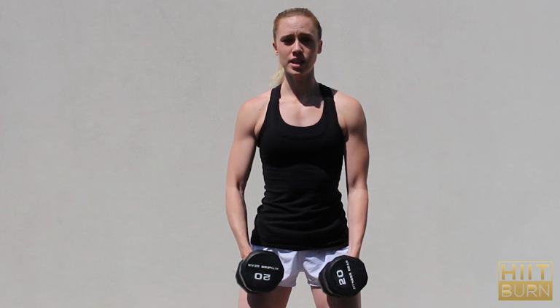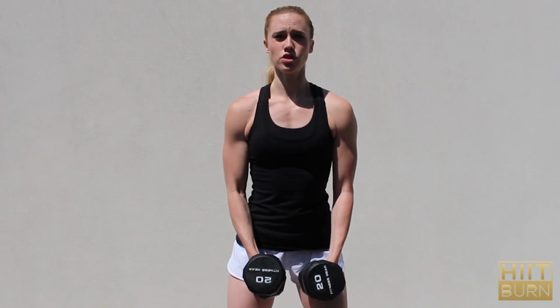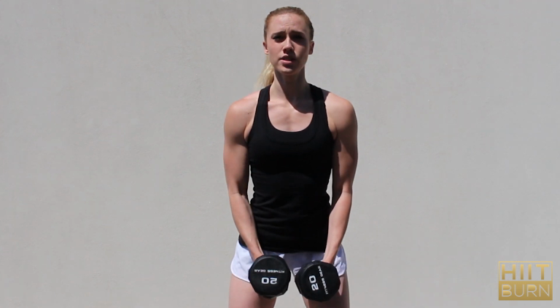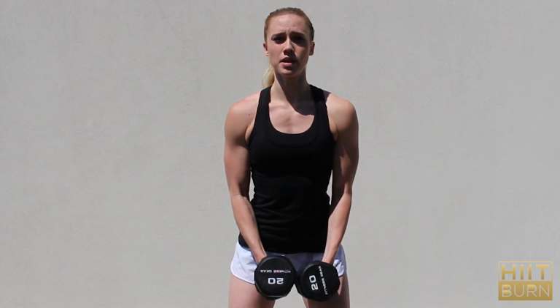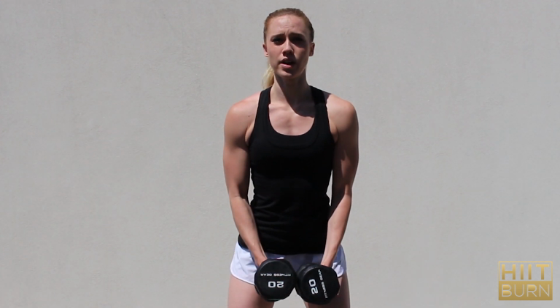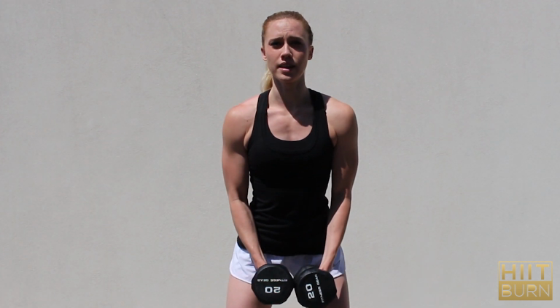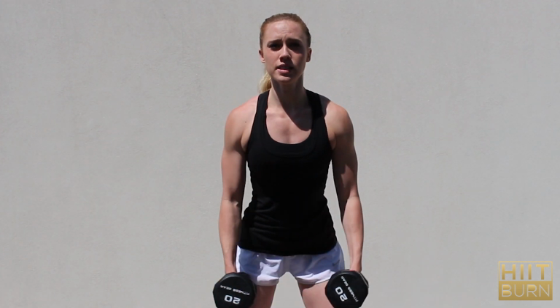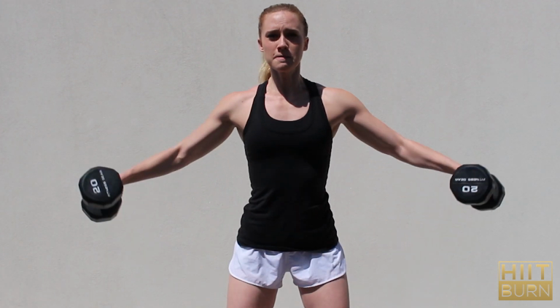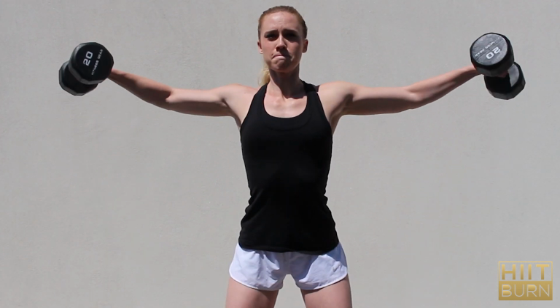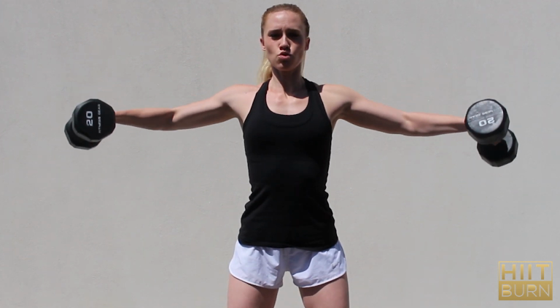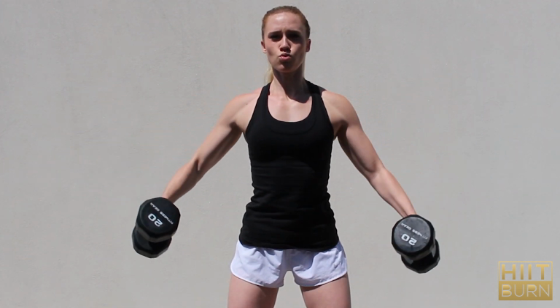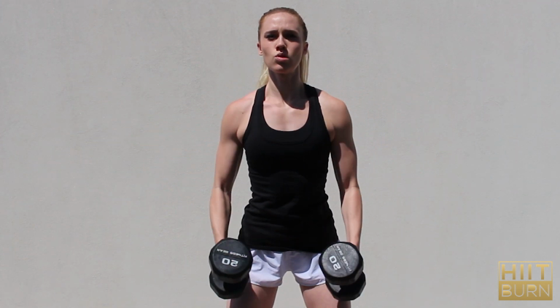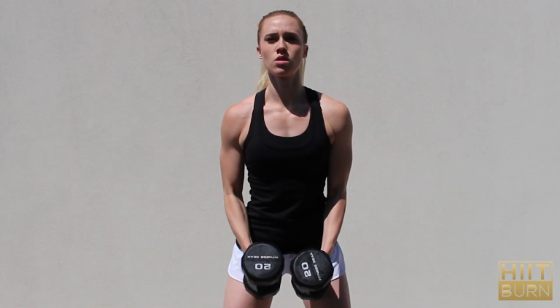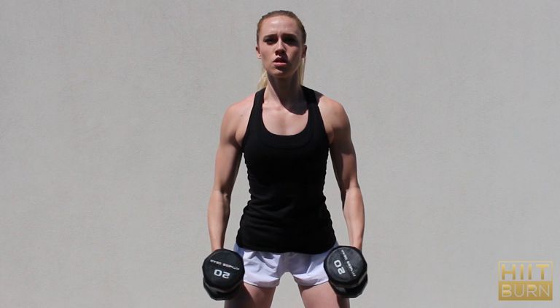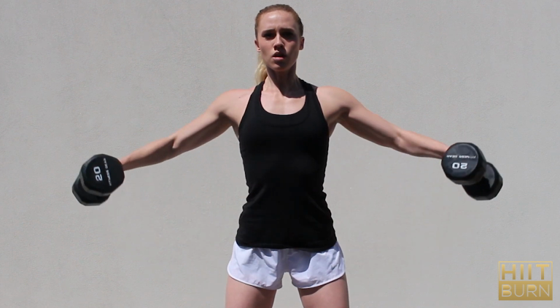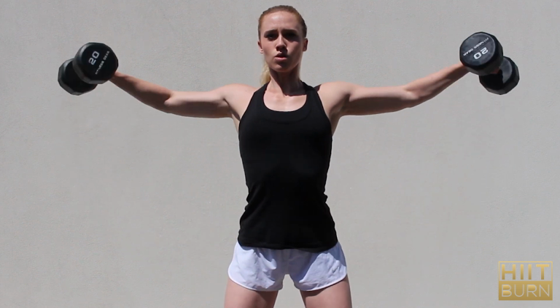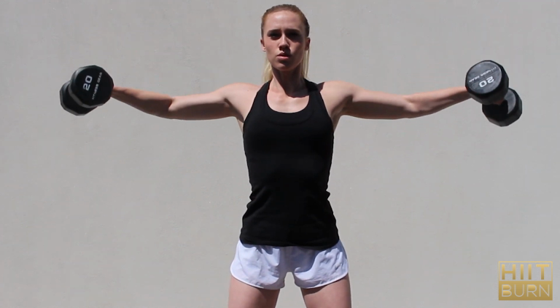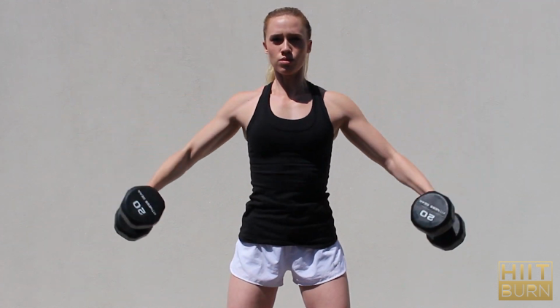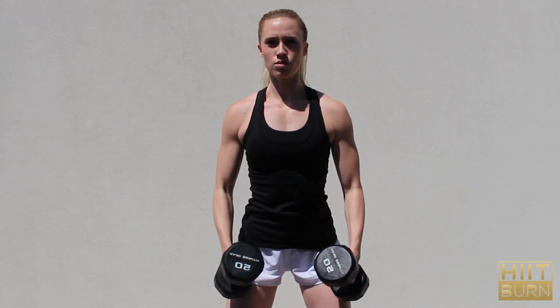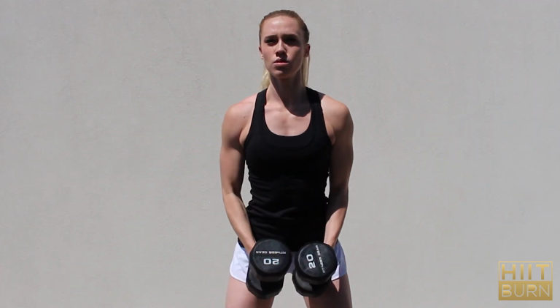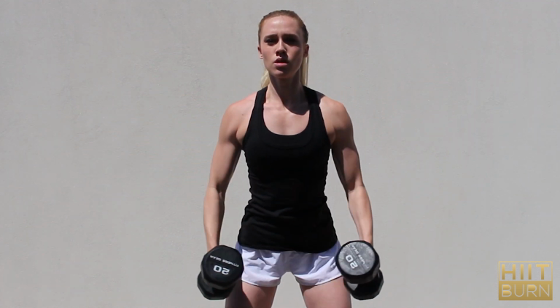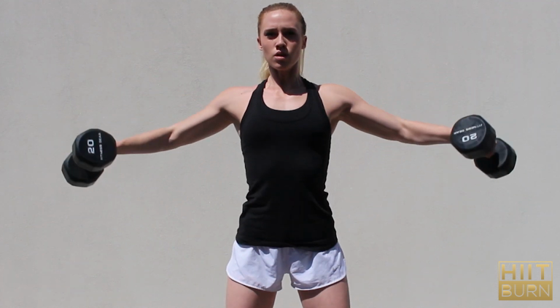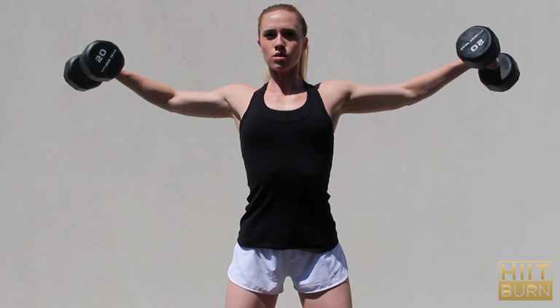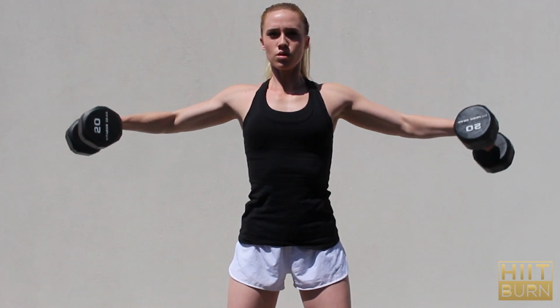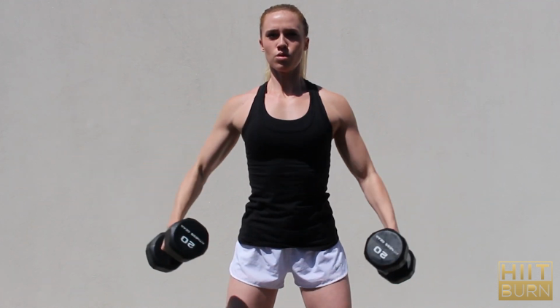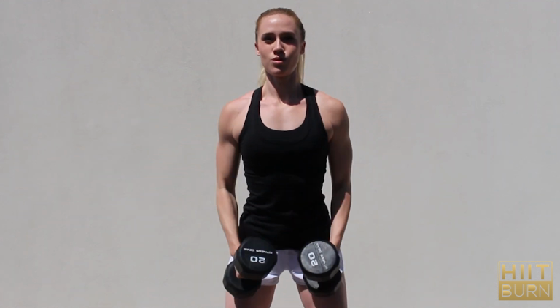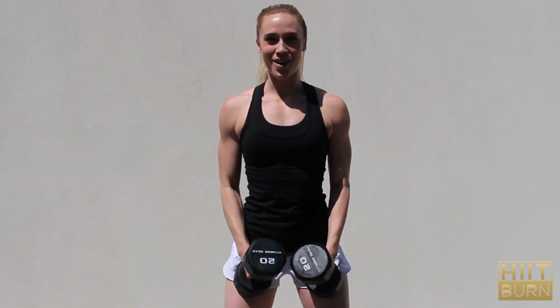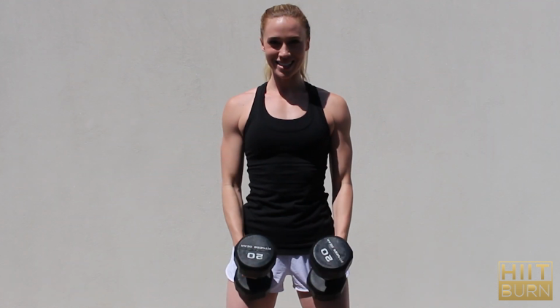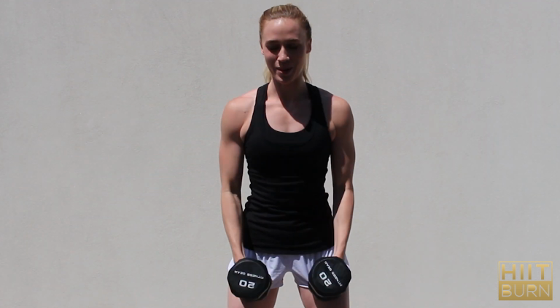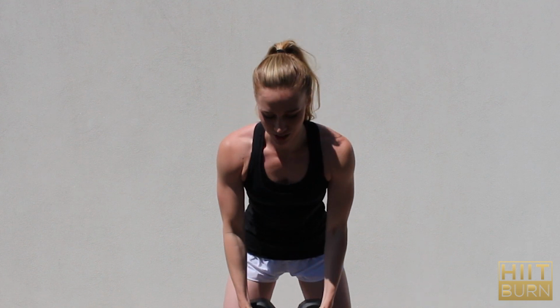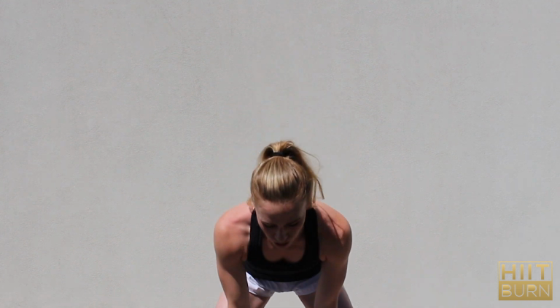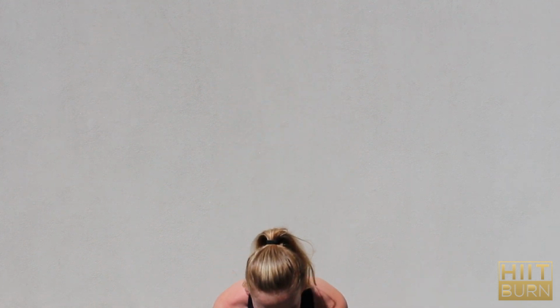For the side shoulder raise, you're going to be going out like this. That's what we've got for side shoulder raises.